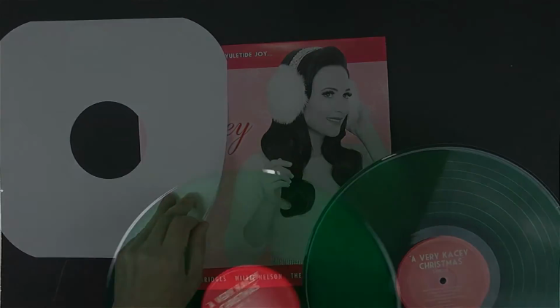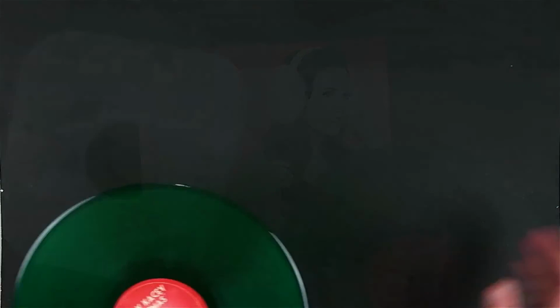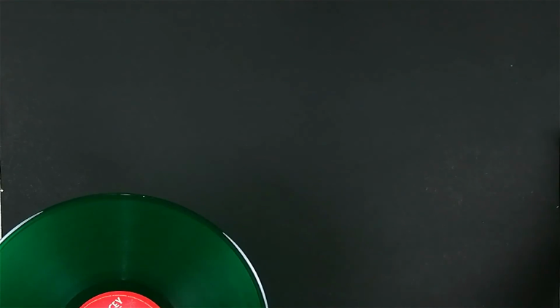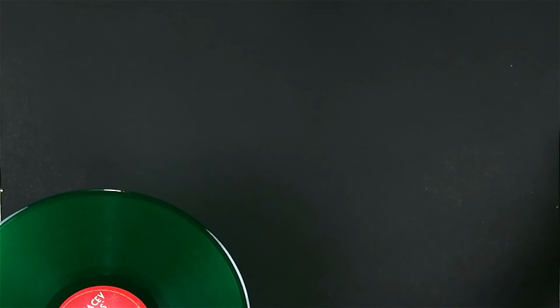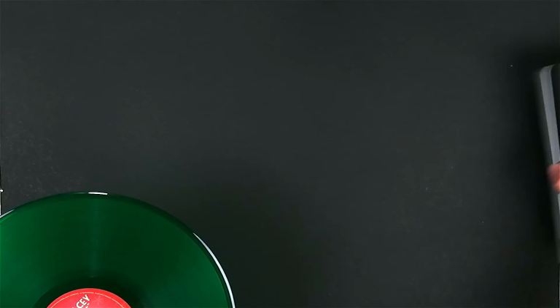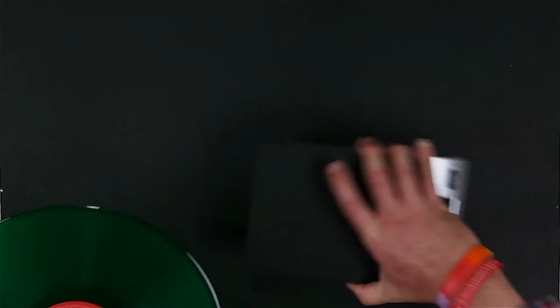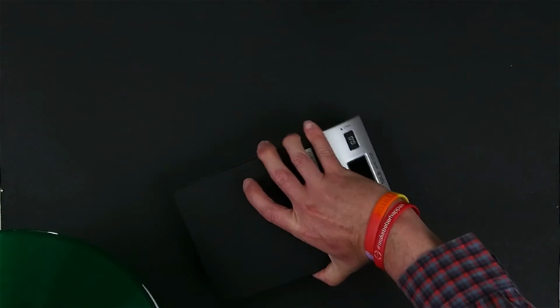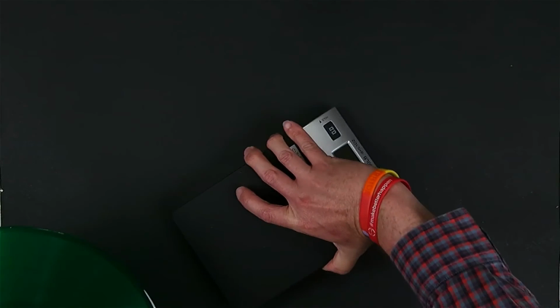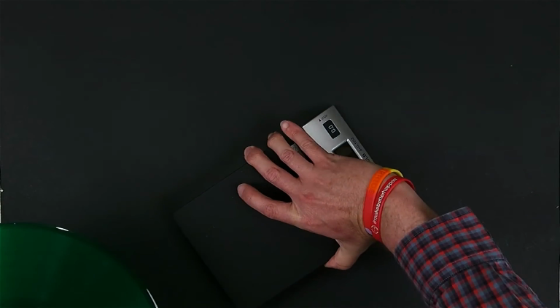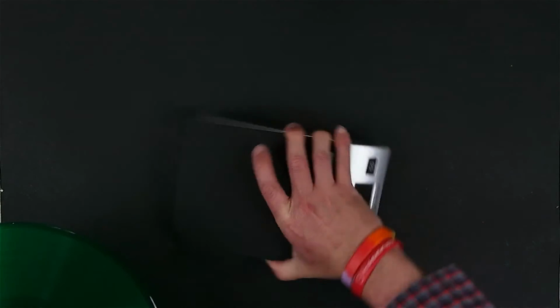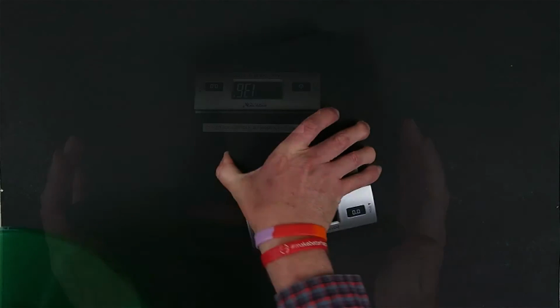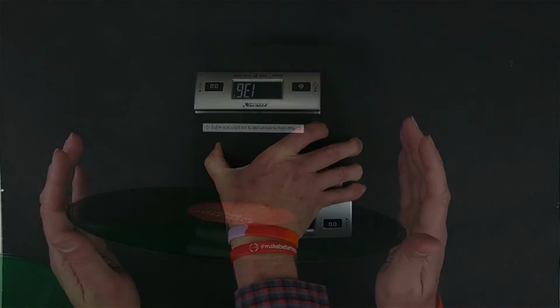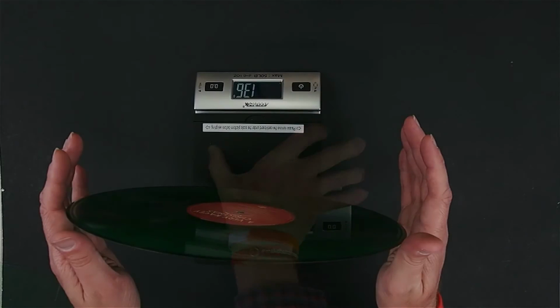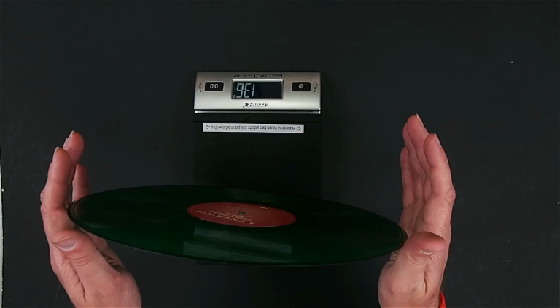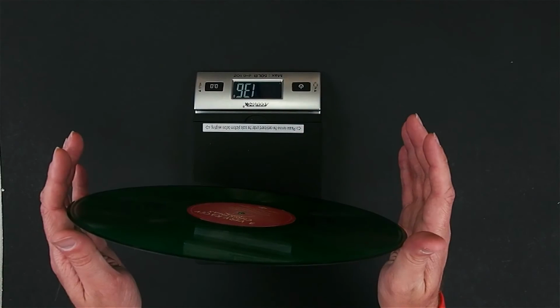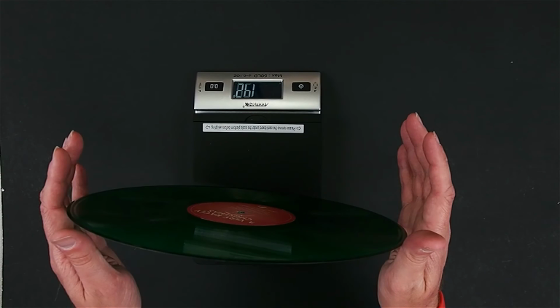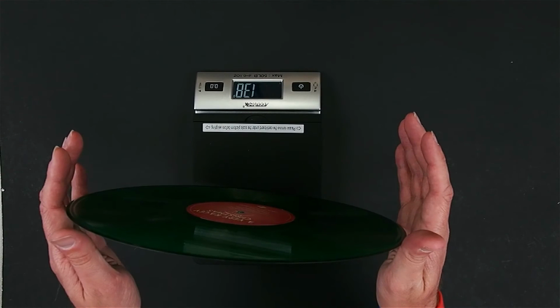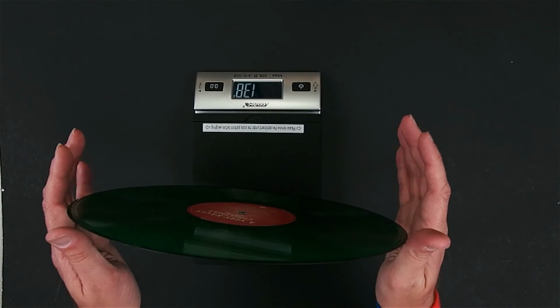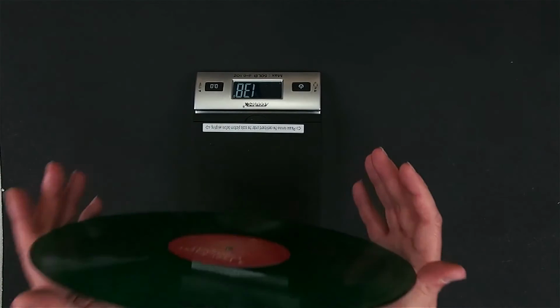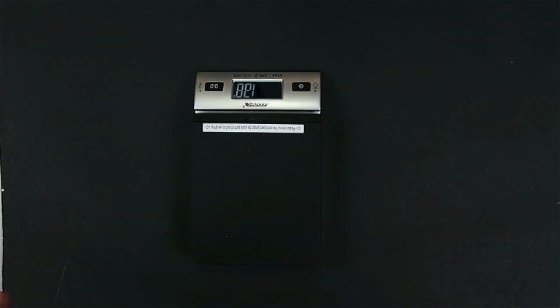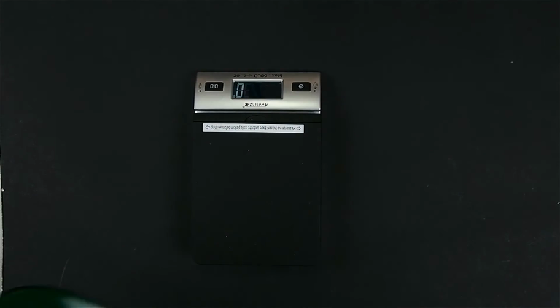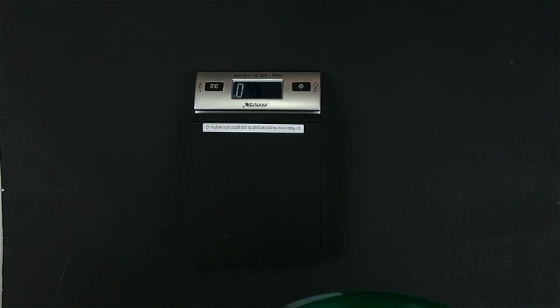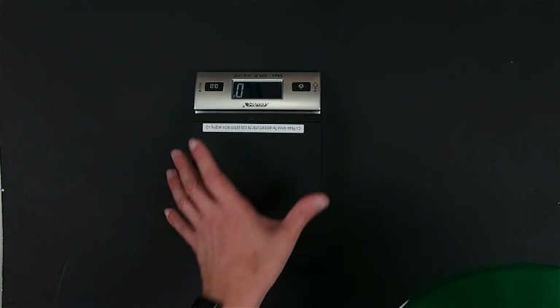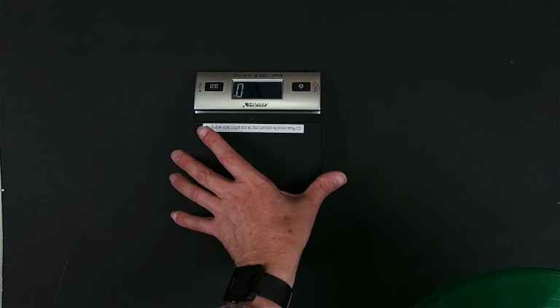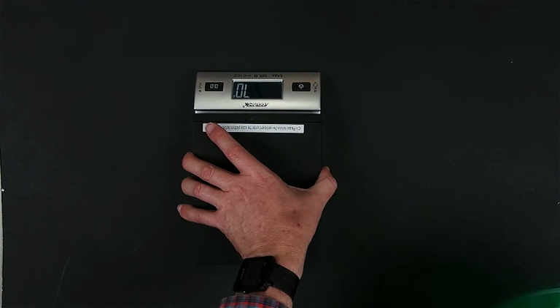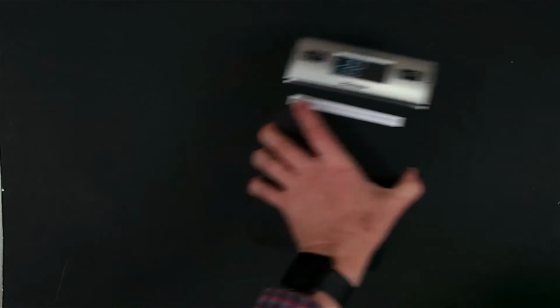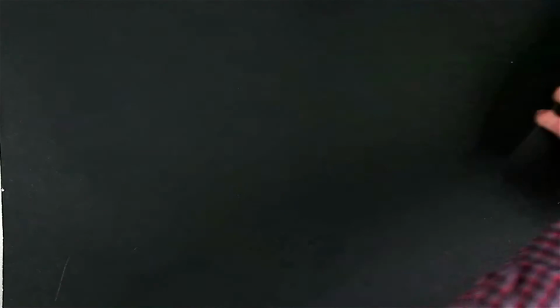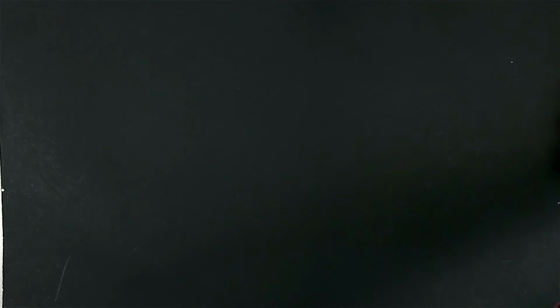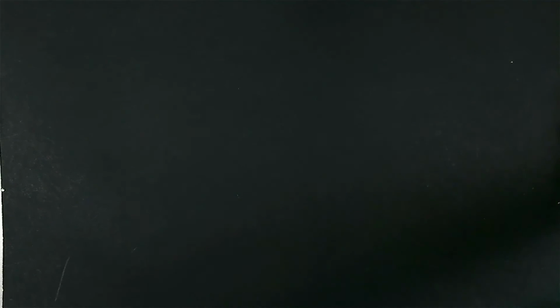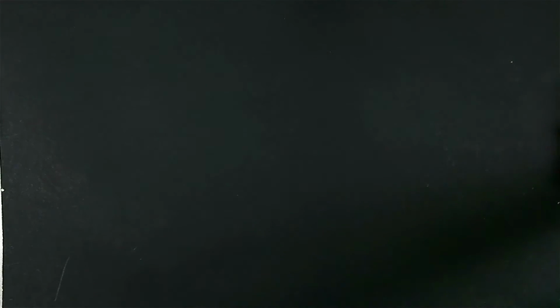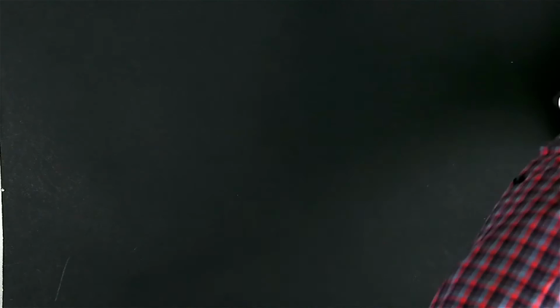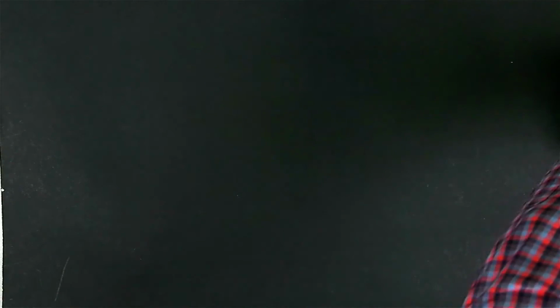Let's go ahead and check out what the weight is on this. It's about 136 grams — so sort of just a medium weight pressing there.